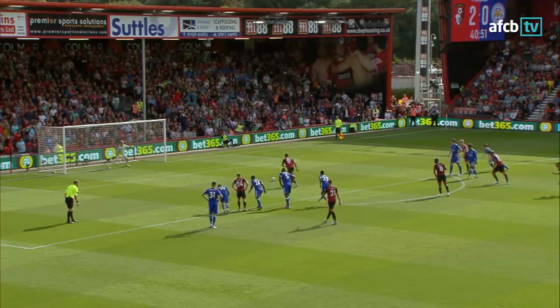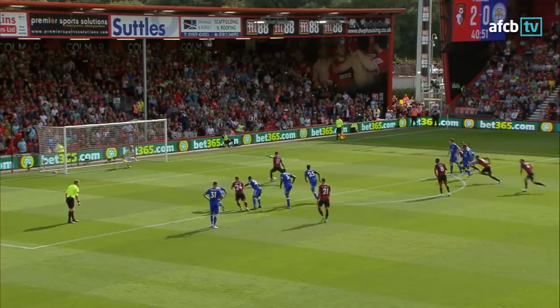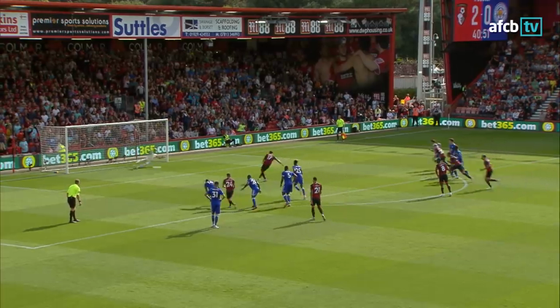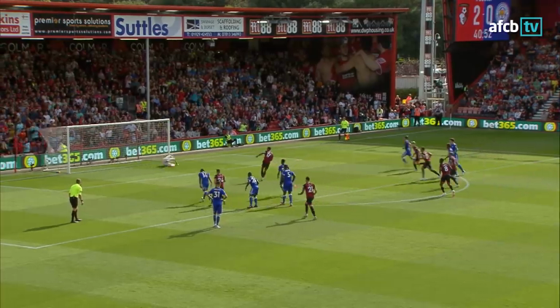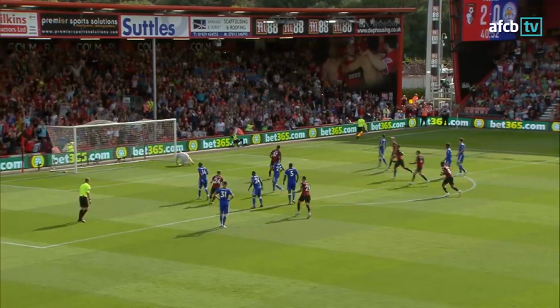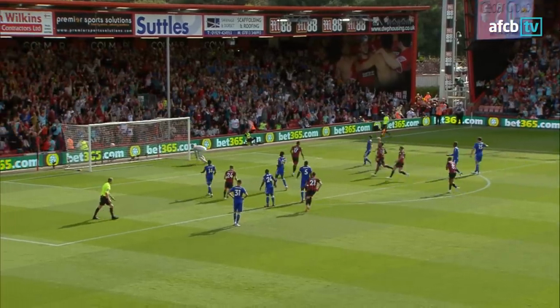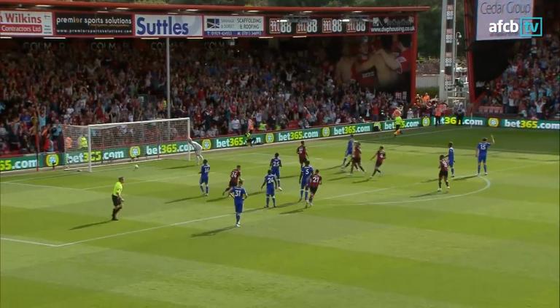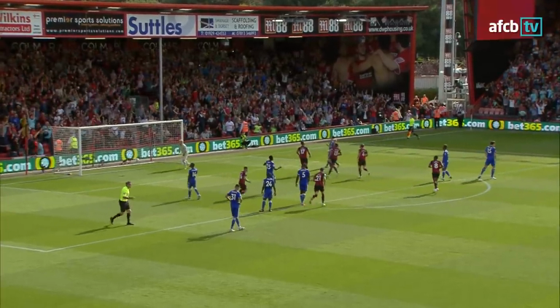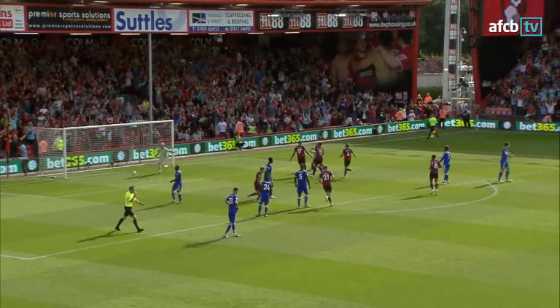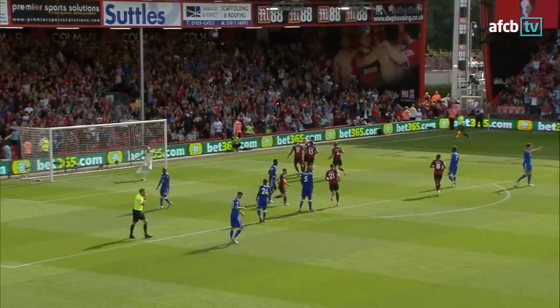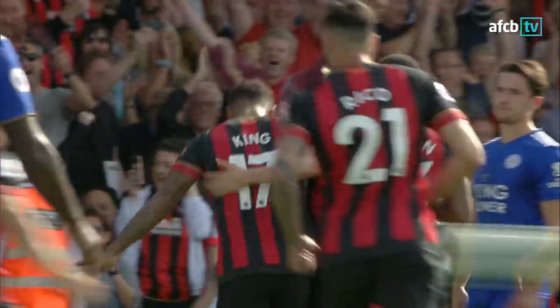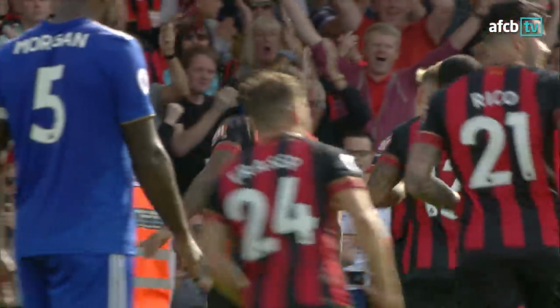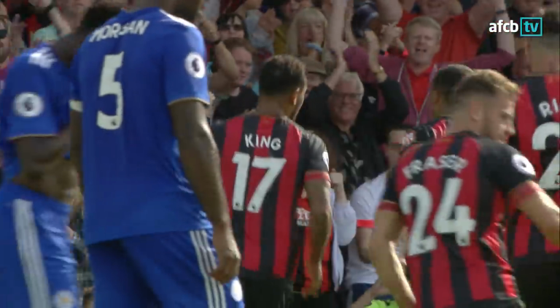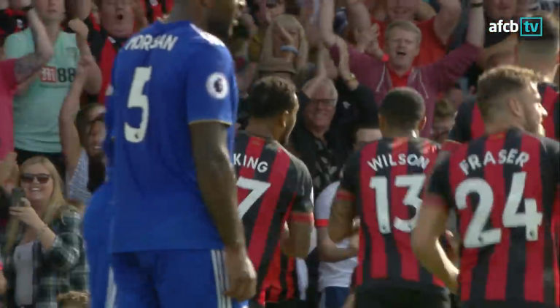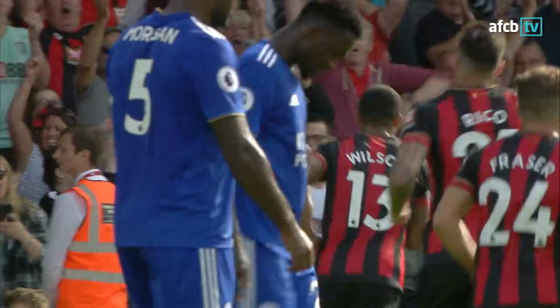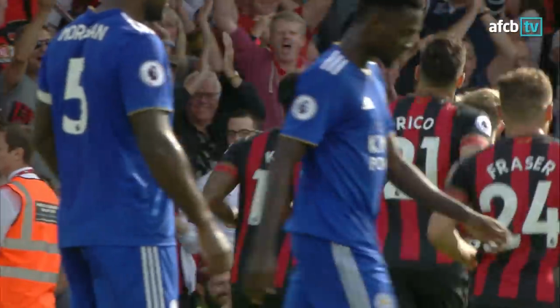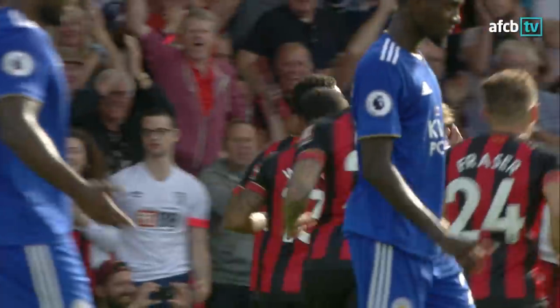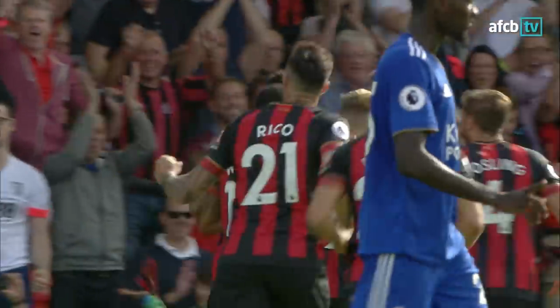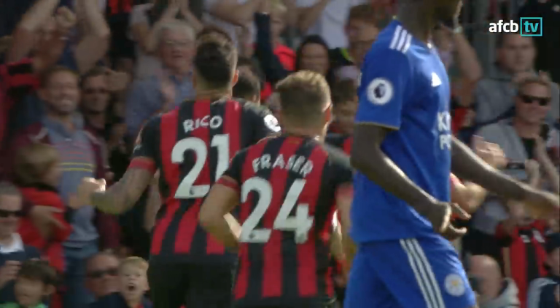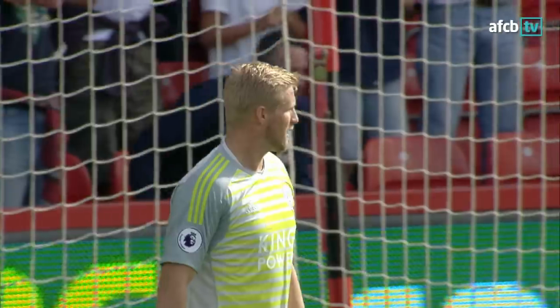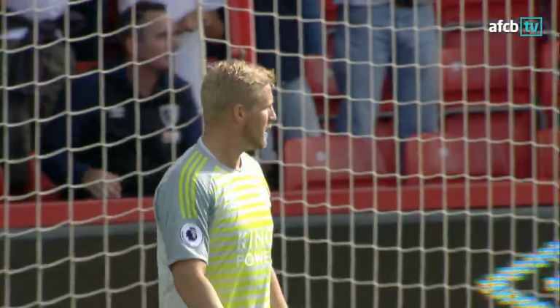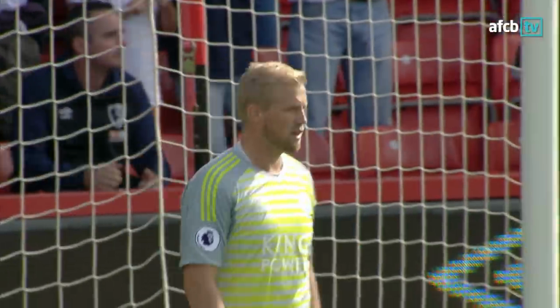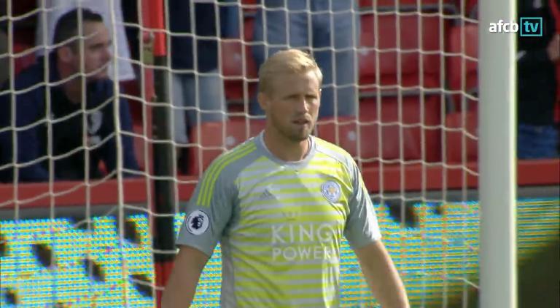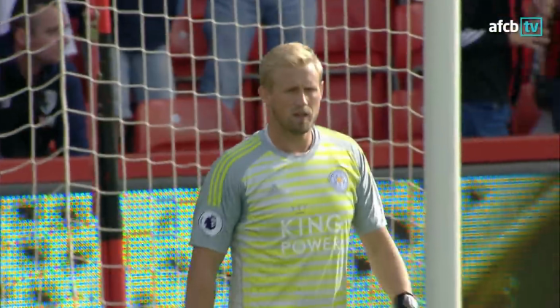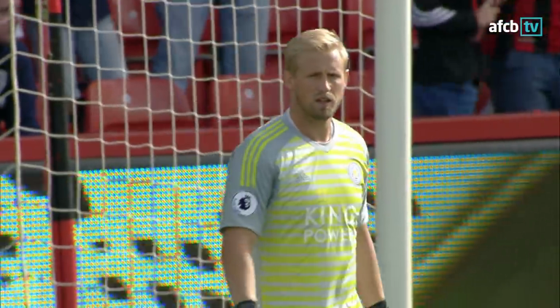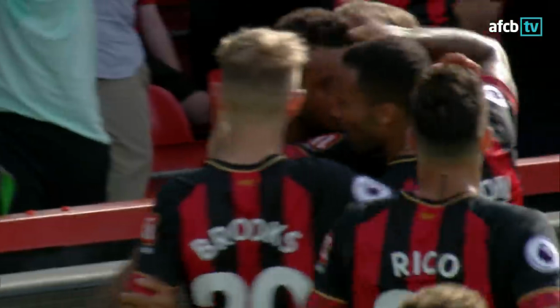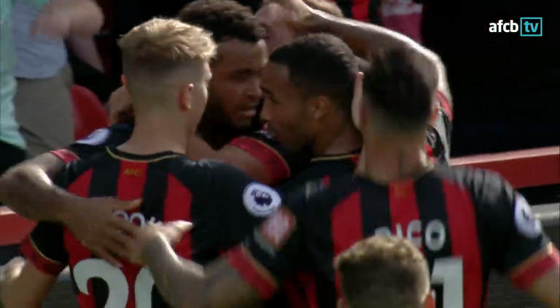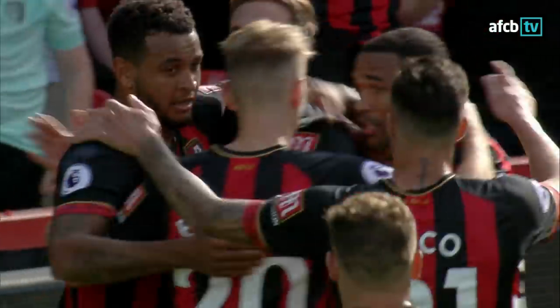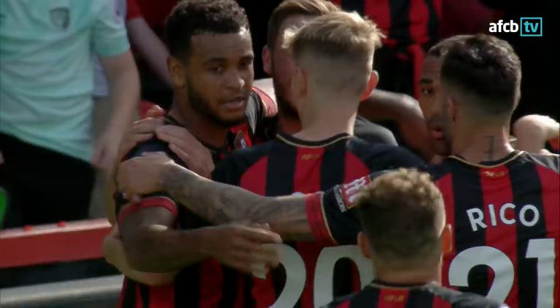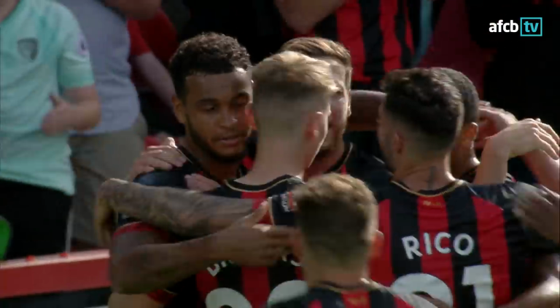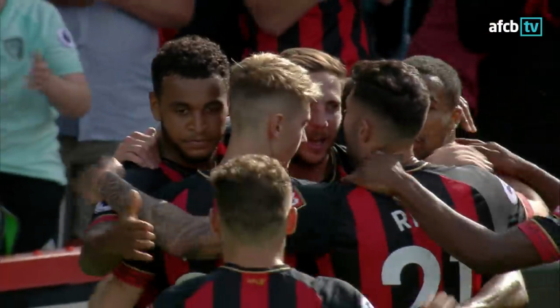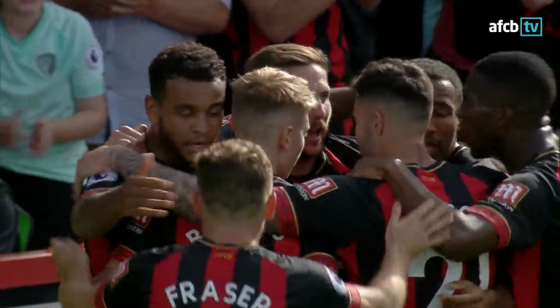Joshua King sends Schmeichel the wrong way. Bournemouth are flying at the Vitality Stadium. 41 minutes gone, Bournemouth 3, Leicester 0.